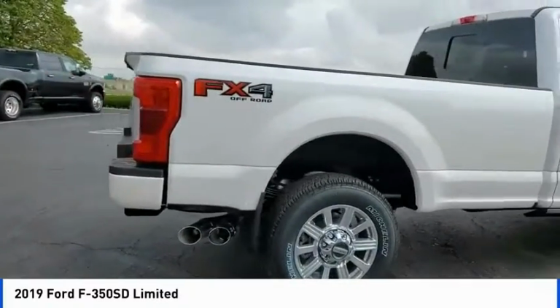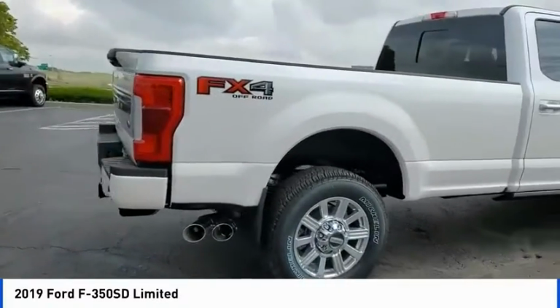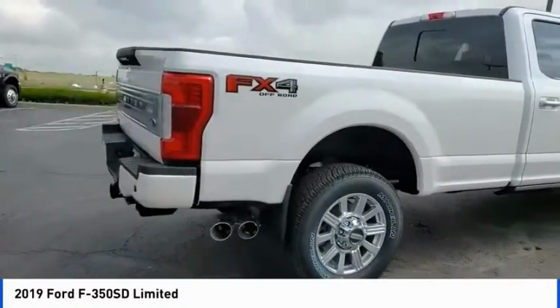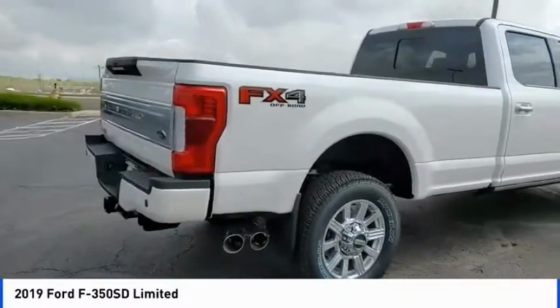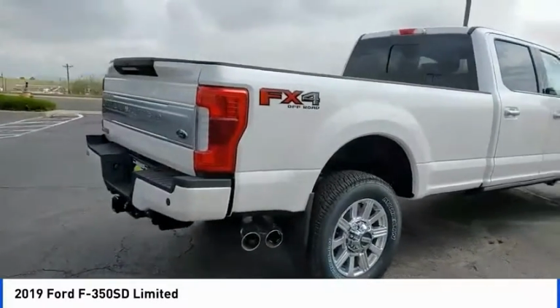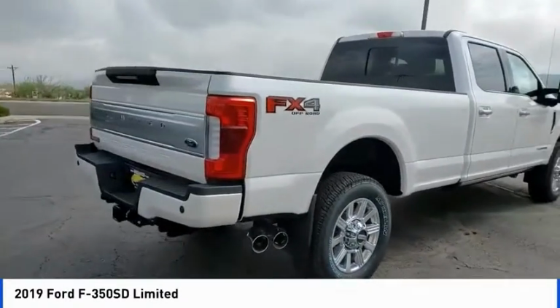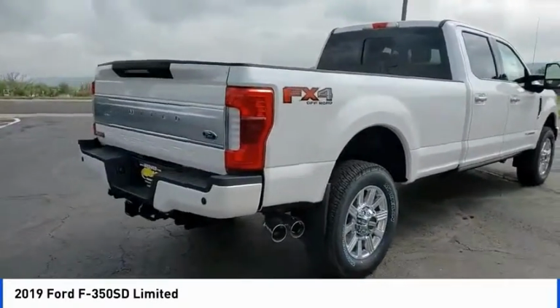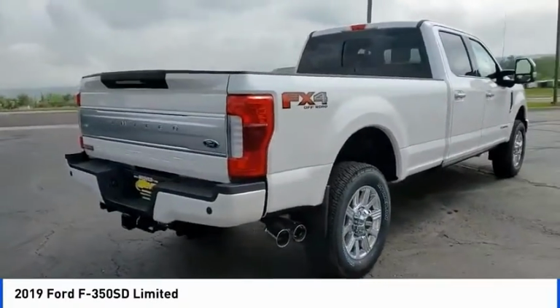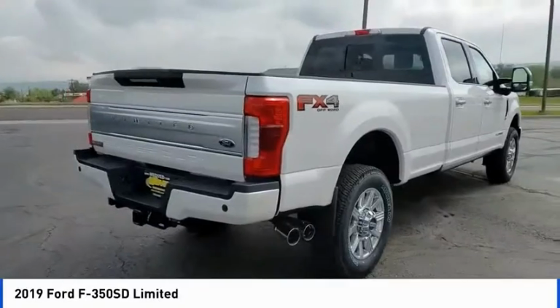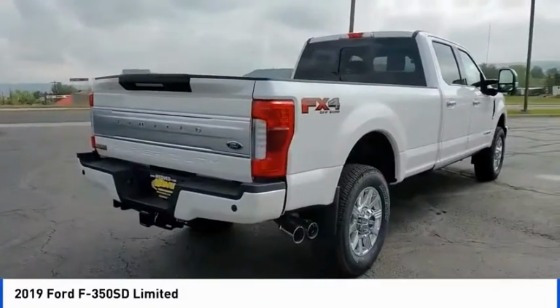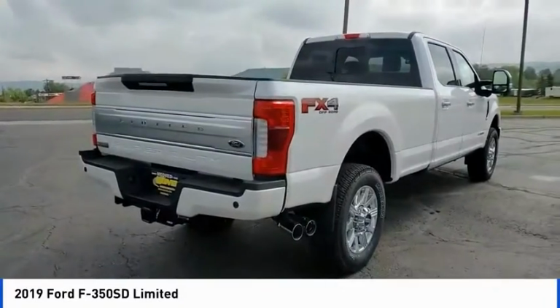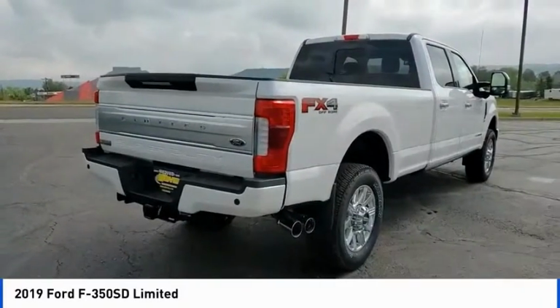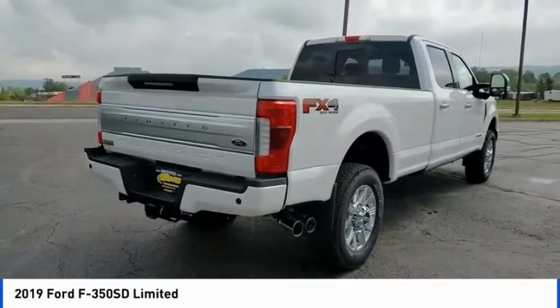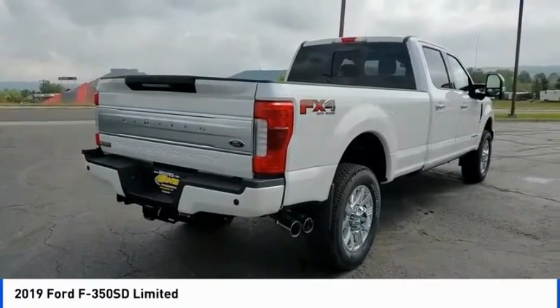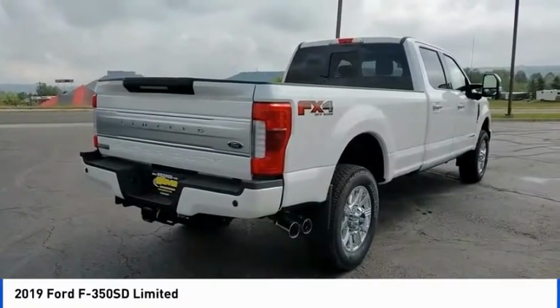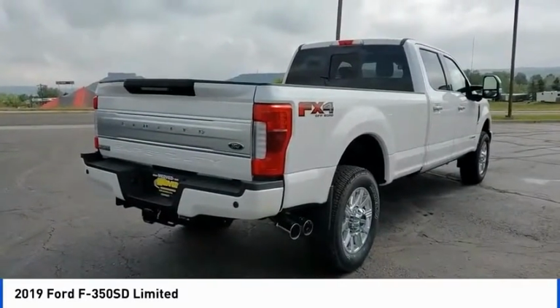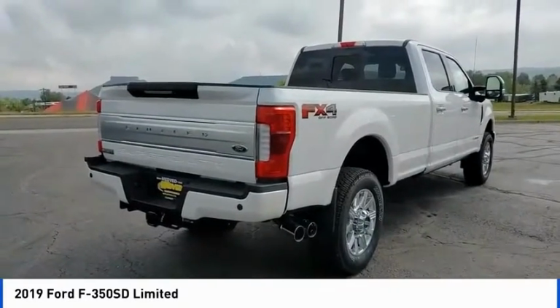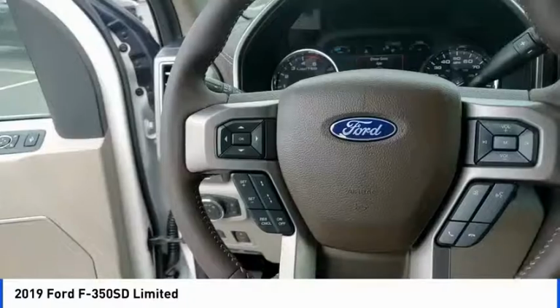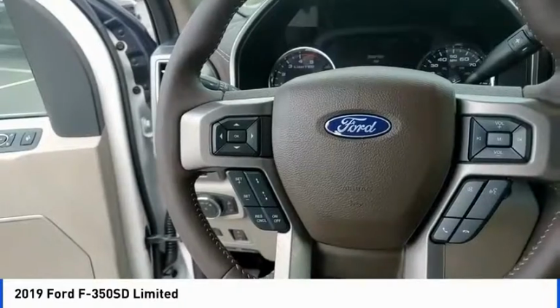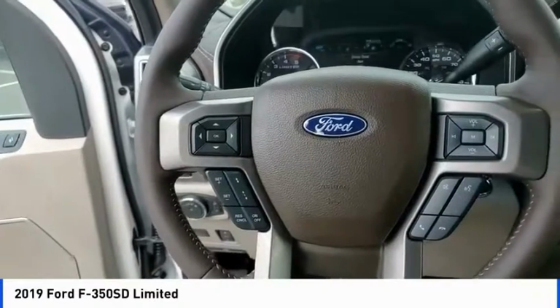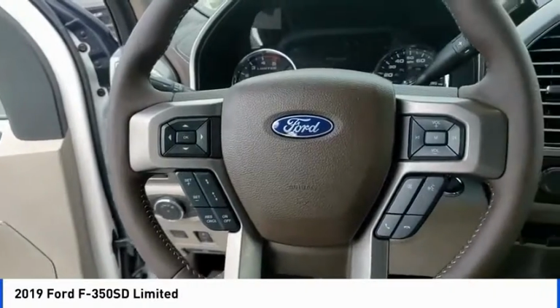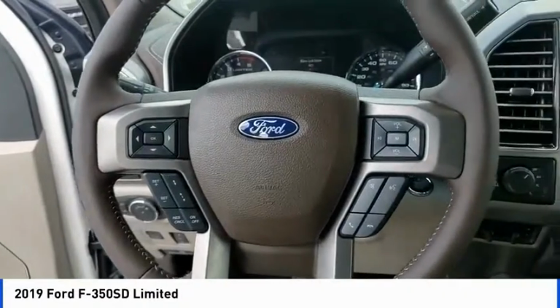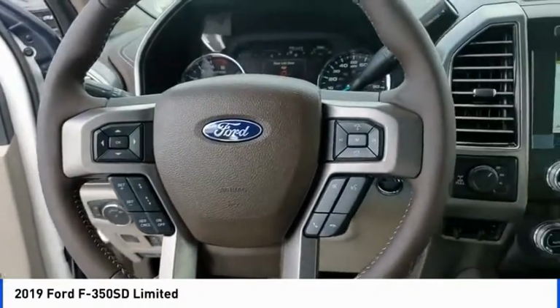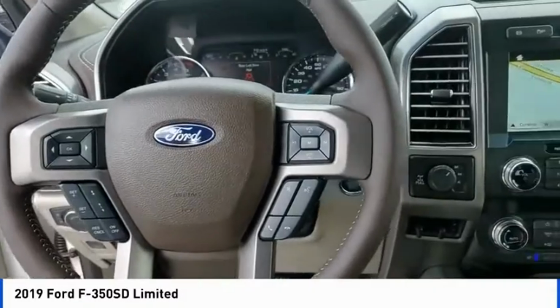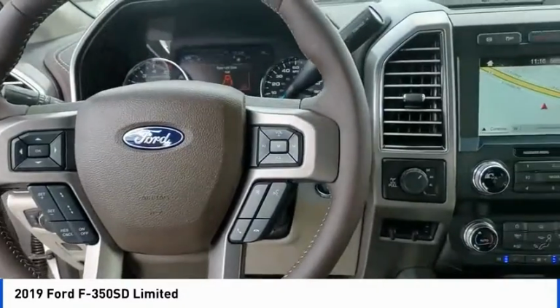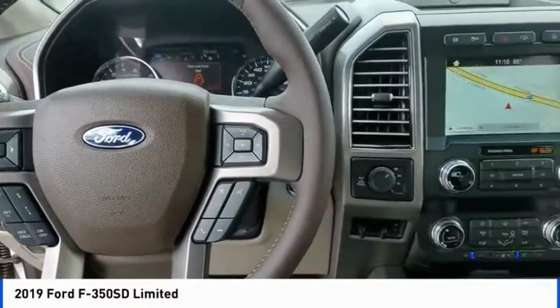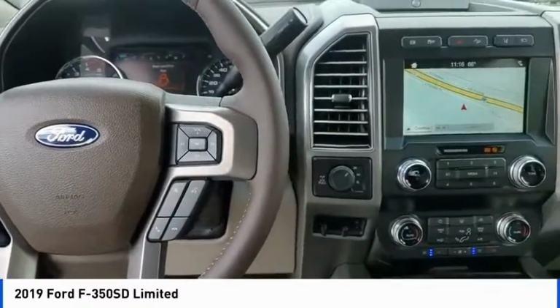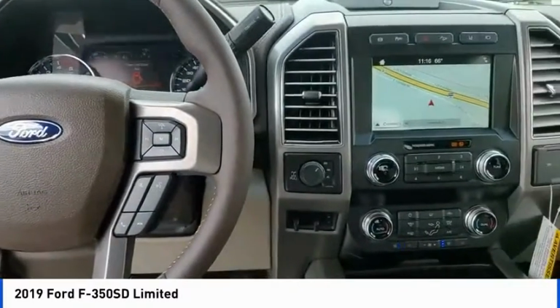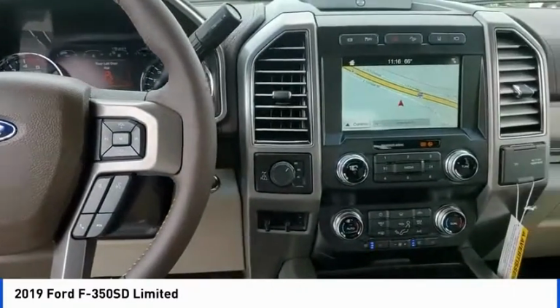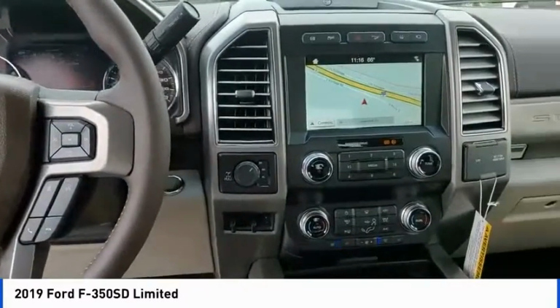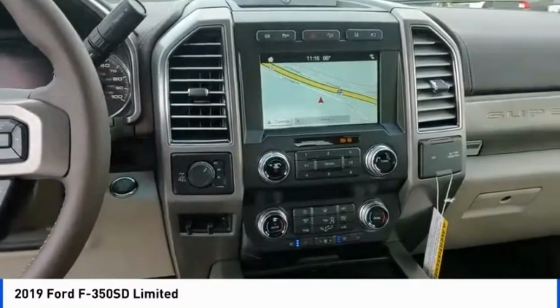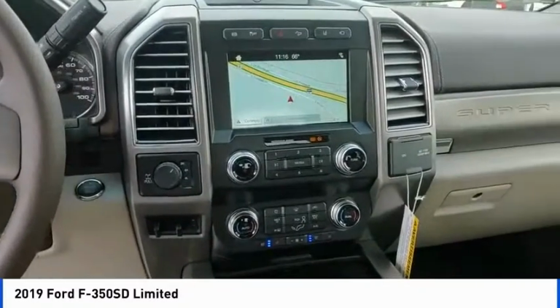This vehicle has less than 100 miles. Here are some of this vehicle's great options: hill descent control, electronic stability control, alloy wheels, brake assist, traction control.